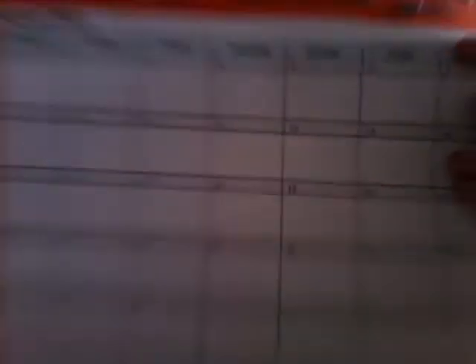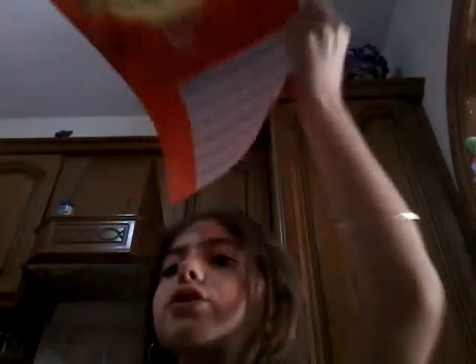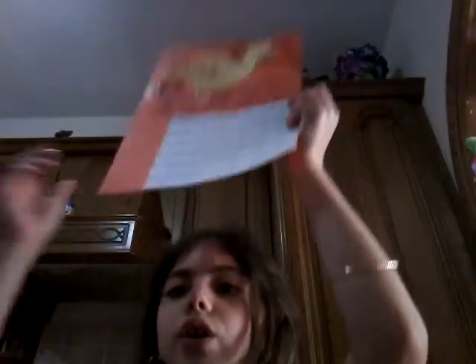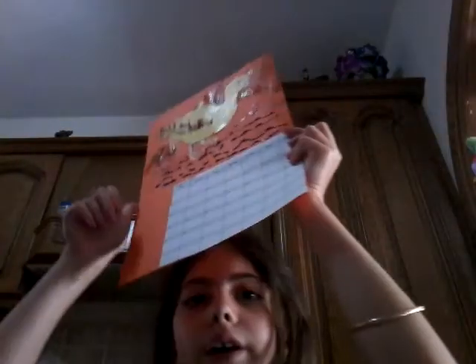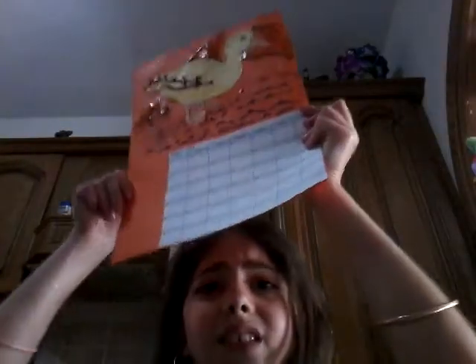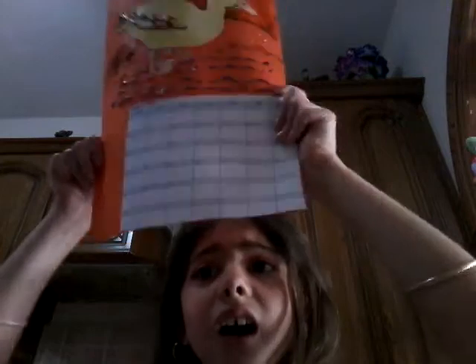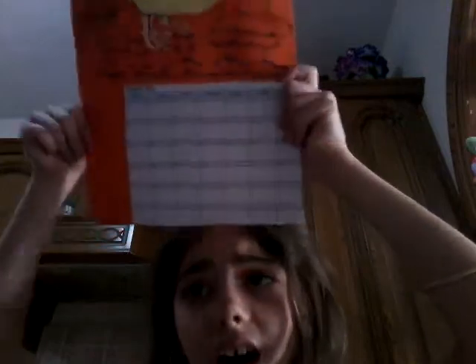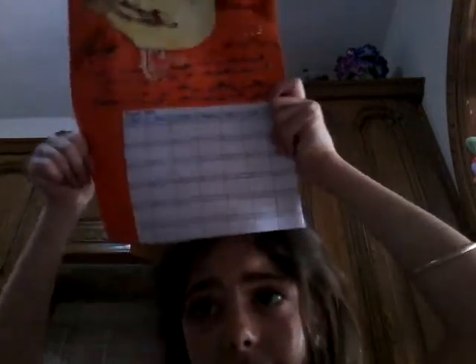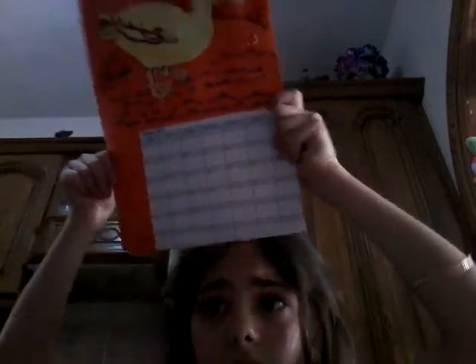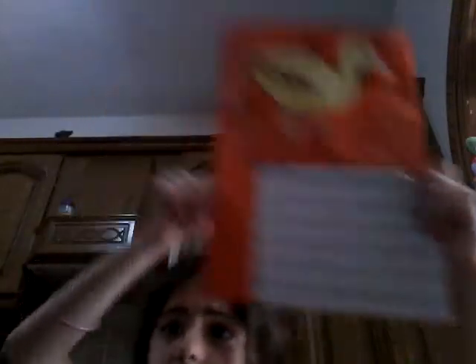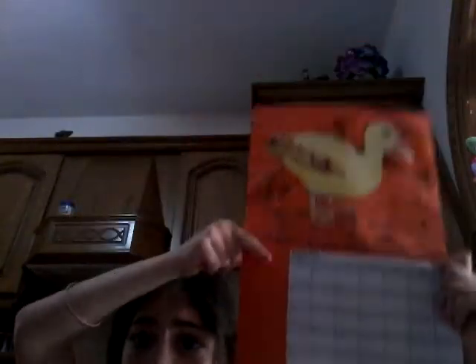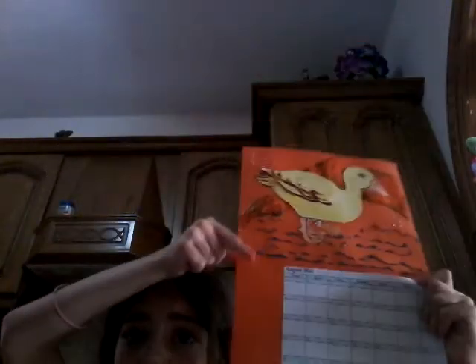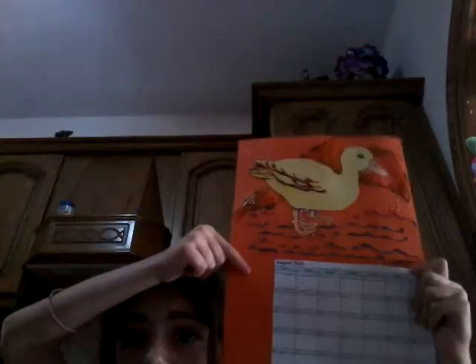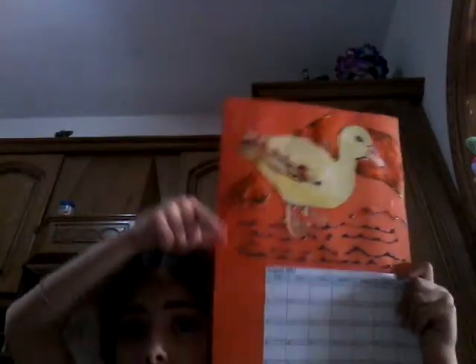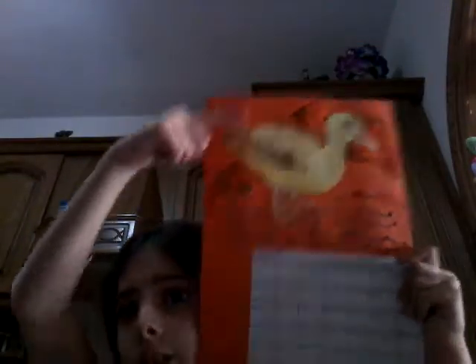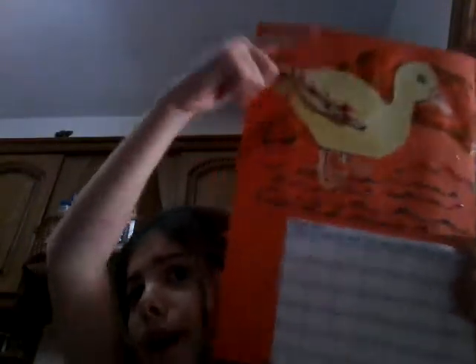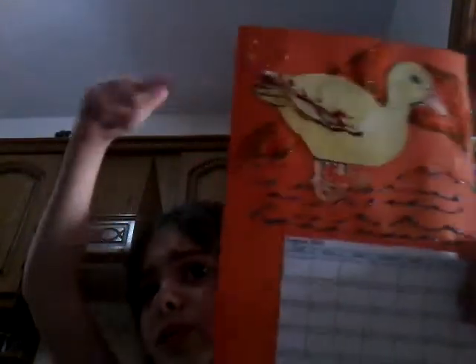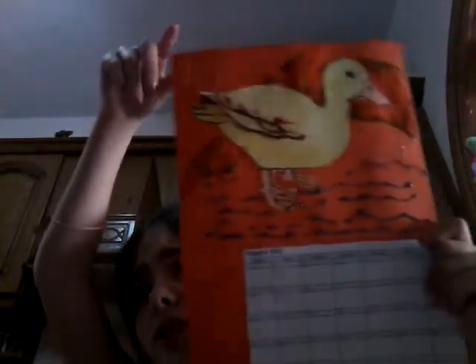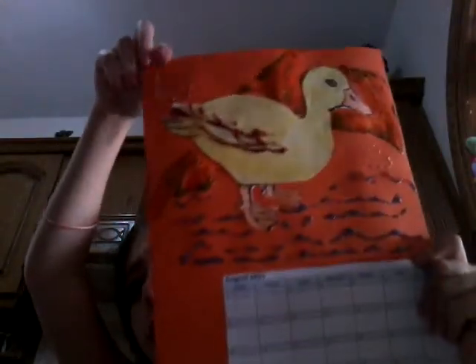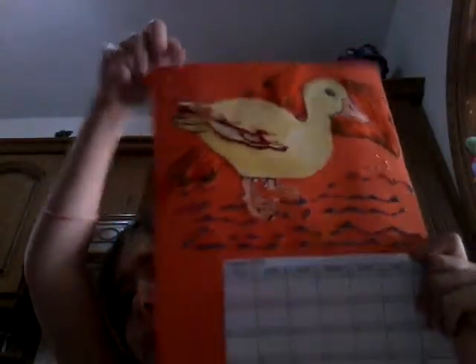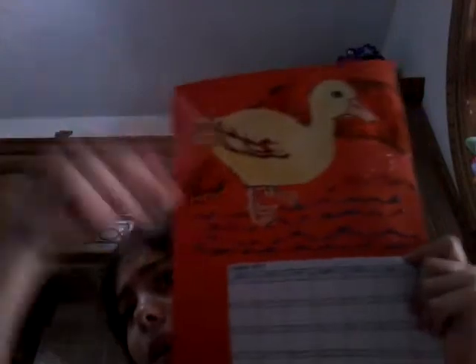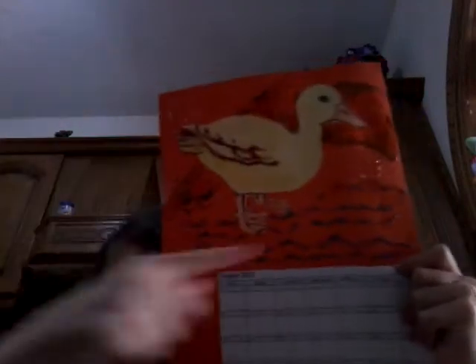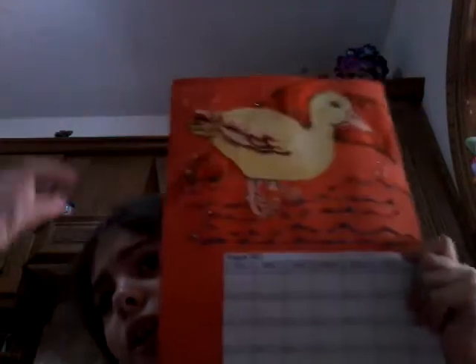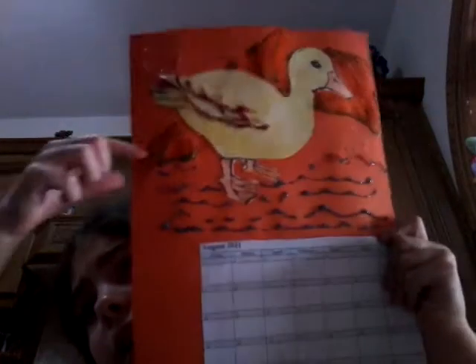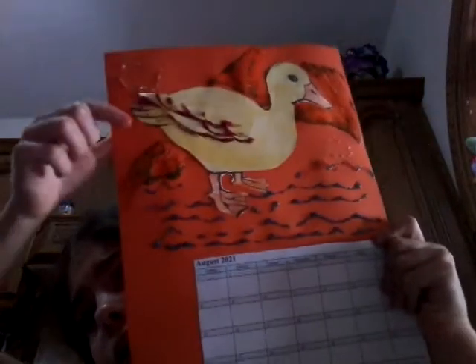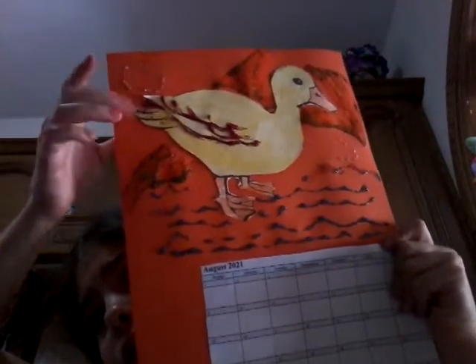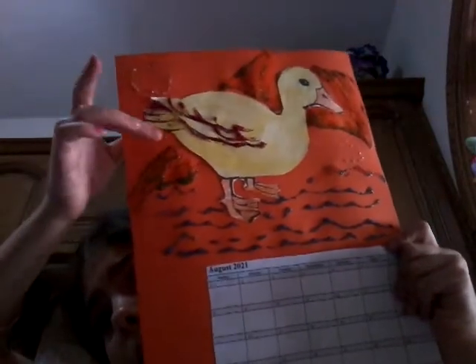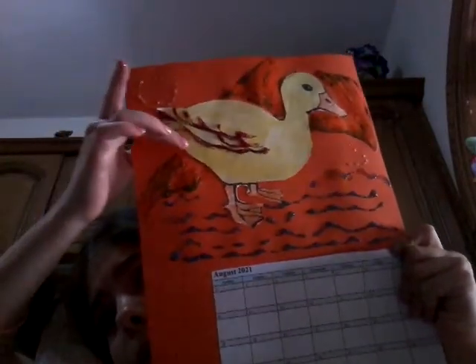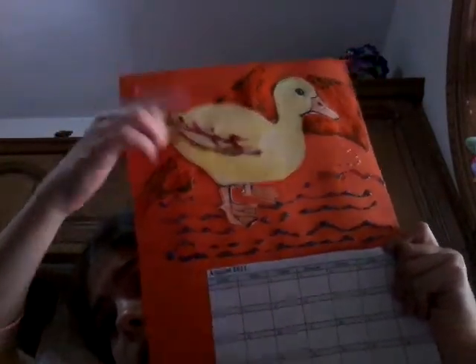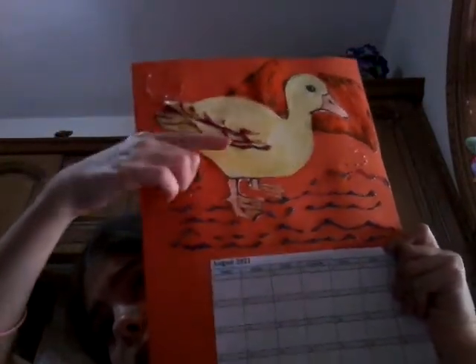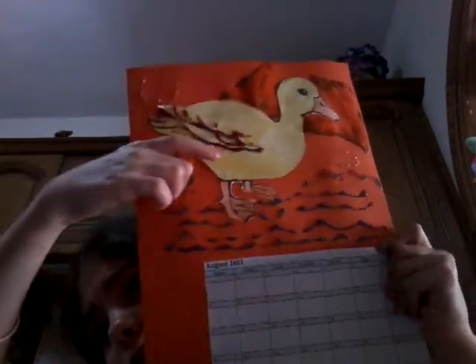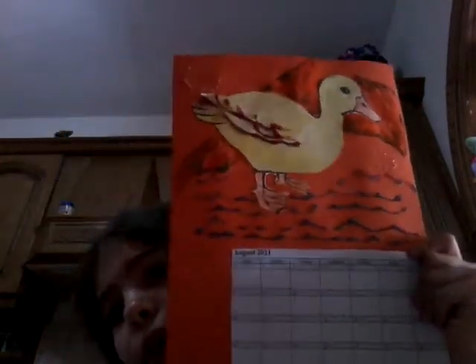I did it guys! I did some water, I did a mountain, I did some clouds, and I also did this over here.